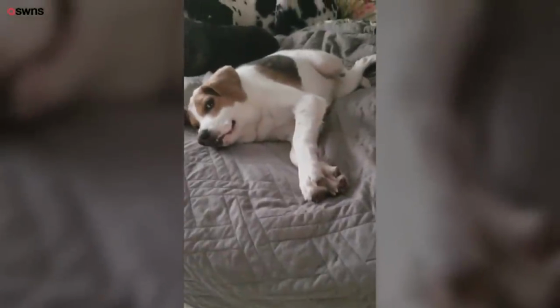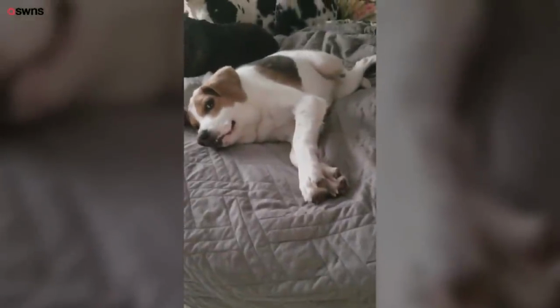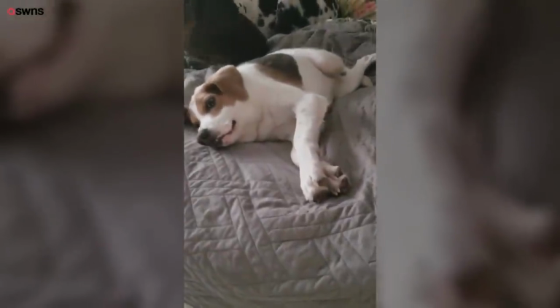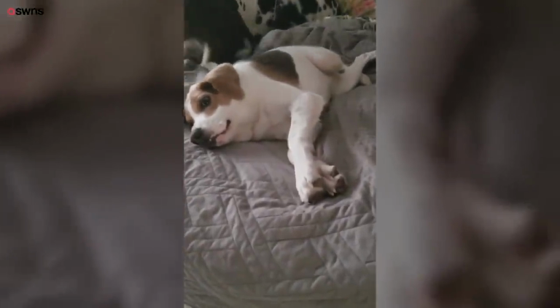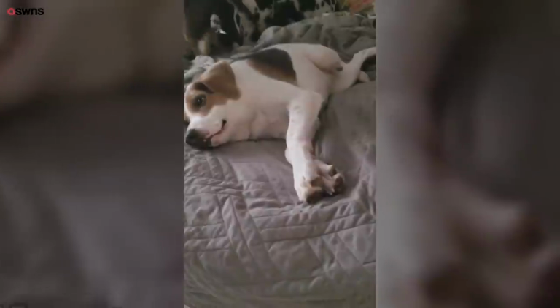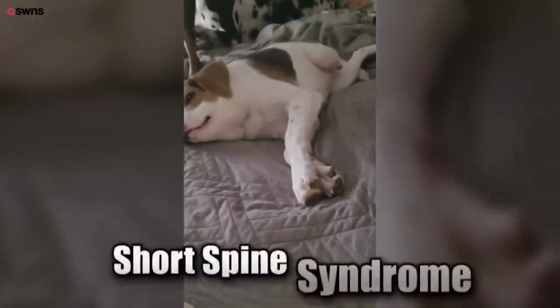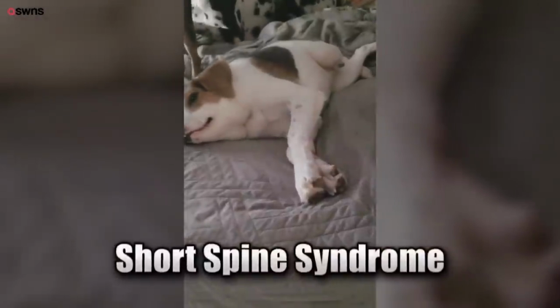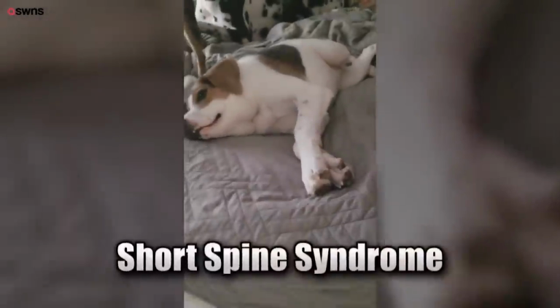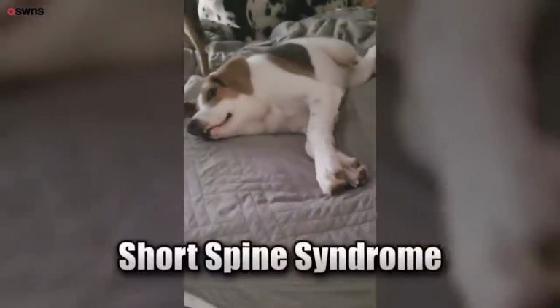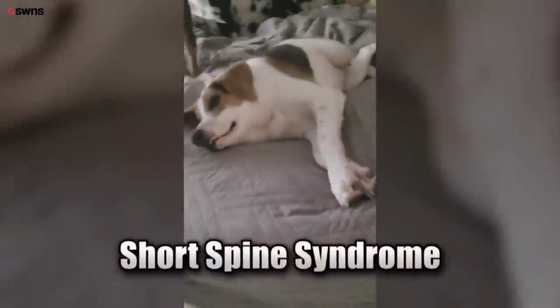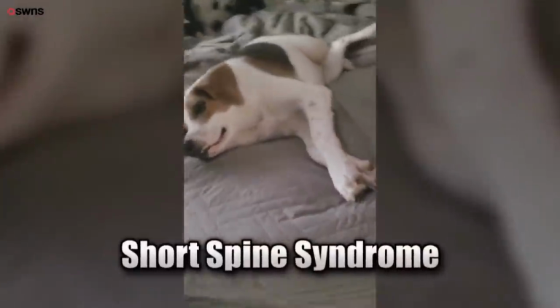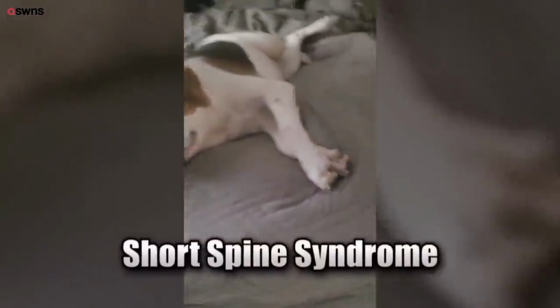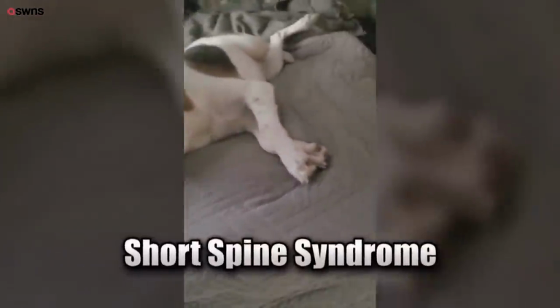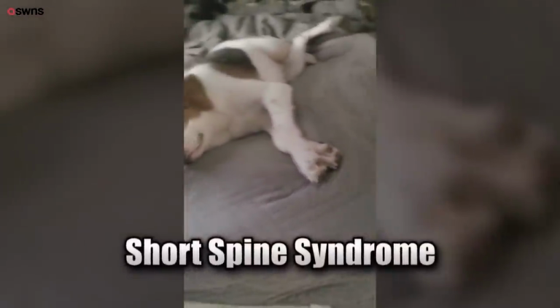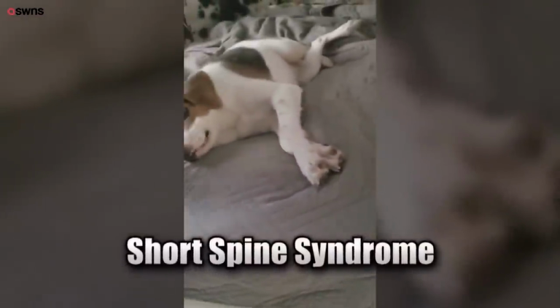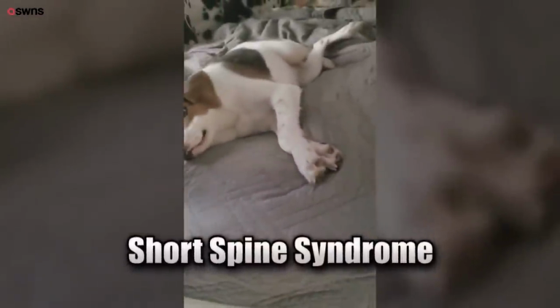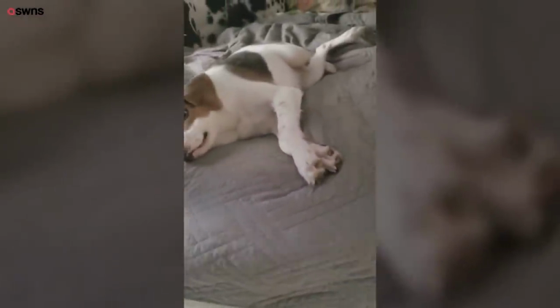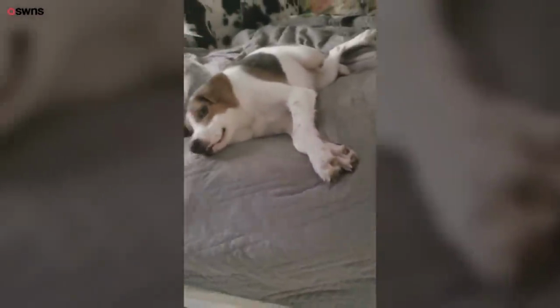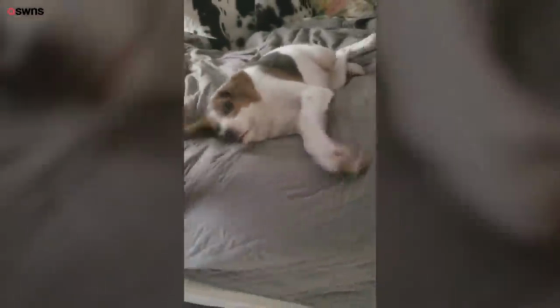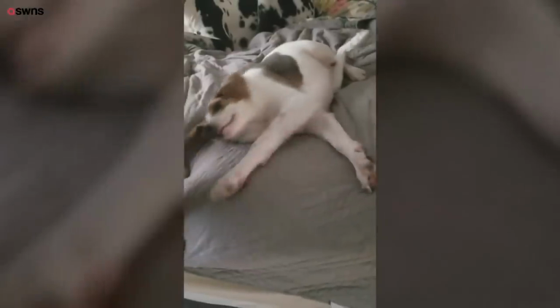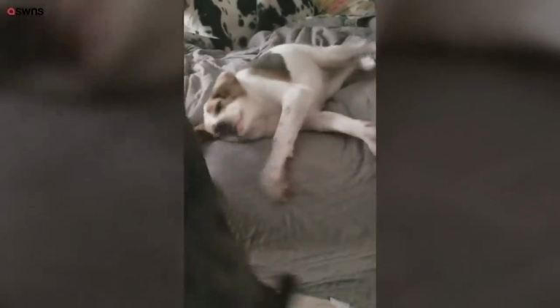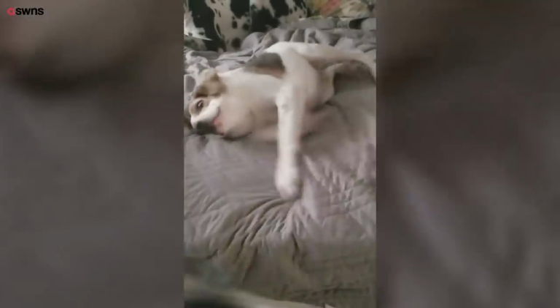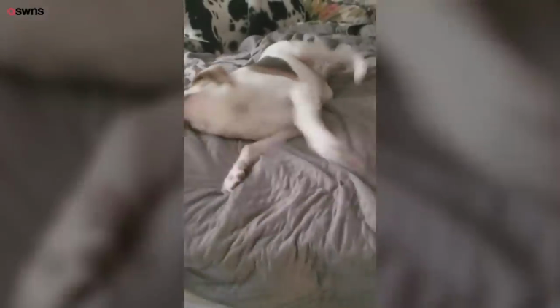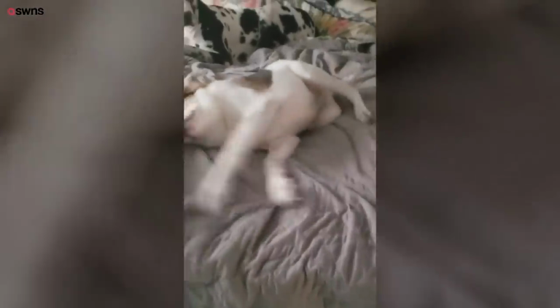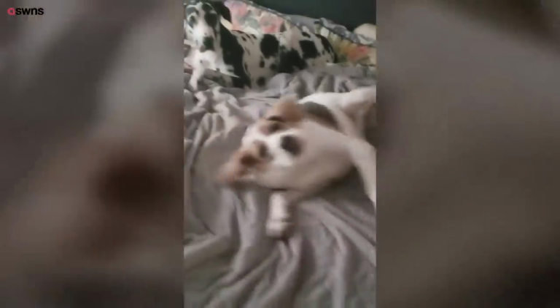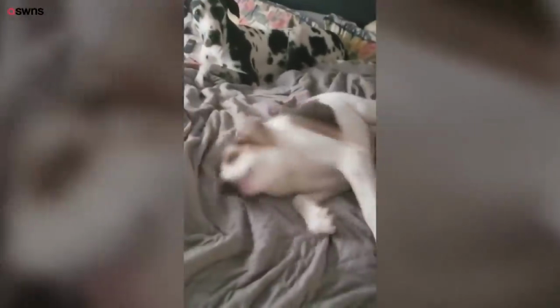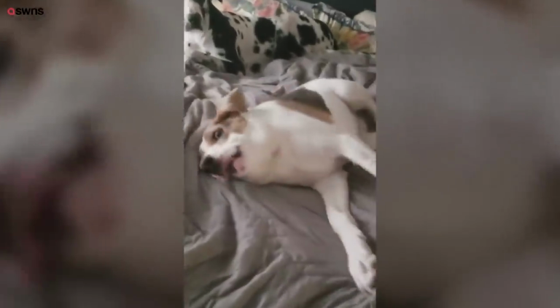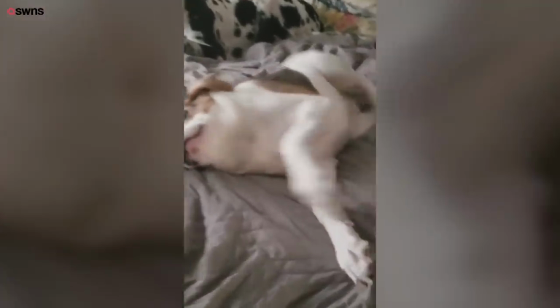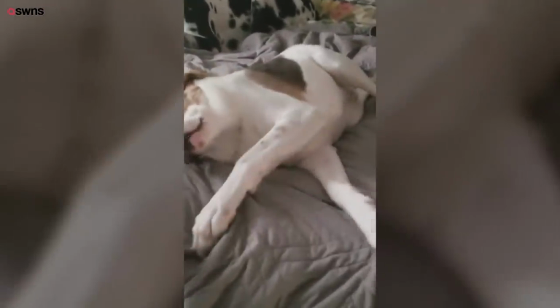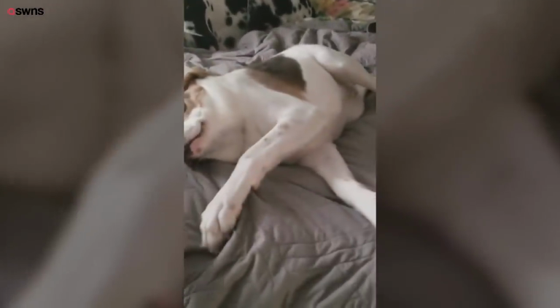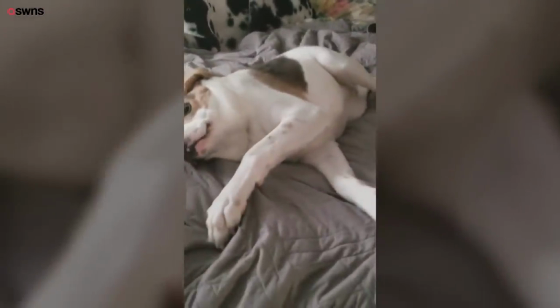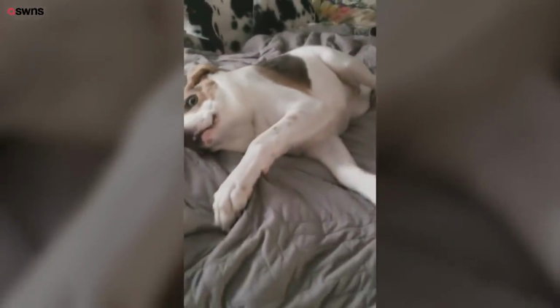His condition is called short-spine syndrome, and Cooper is one of at least 30 short-spined dogs in the world. You got it. Come on, bud.